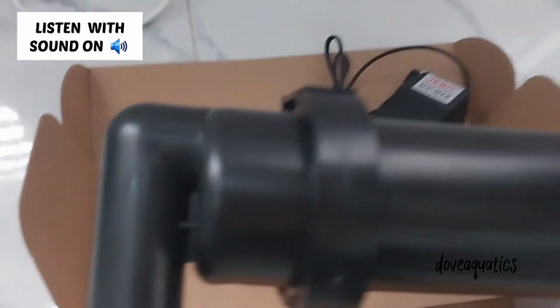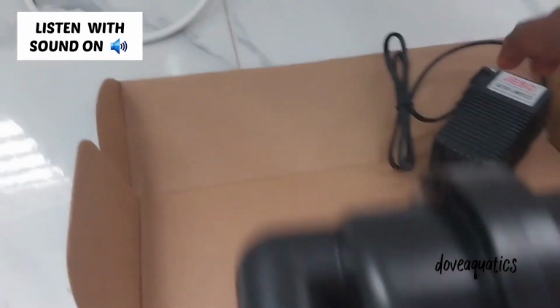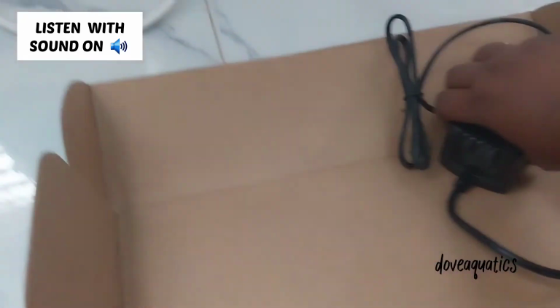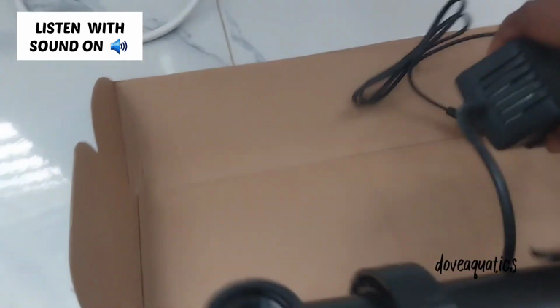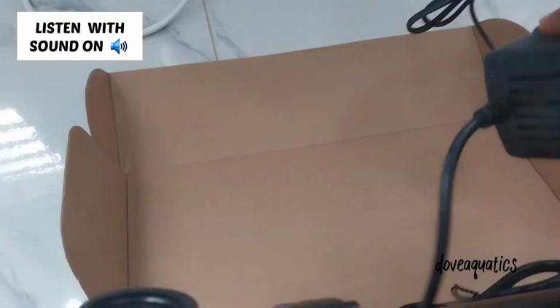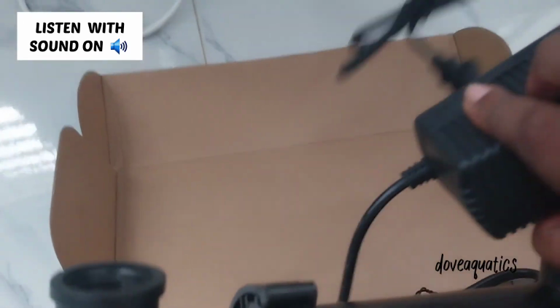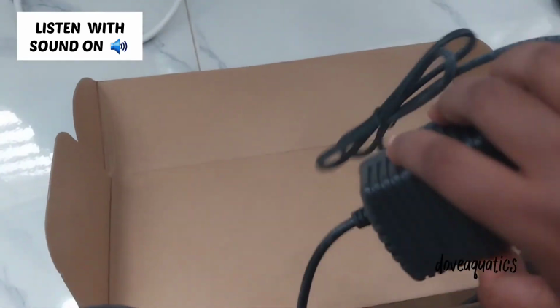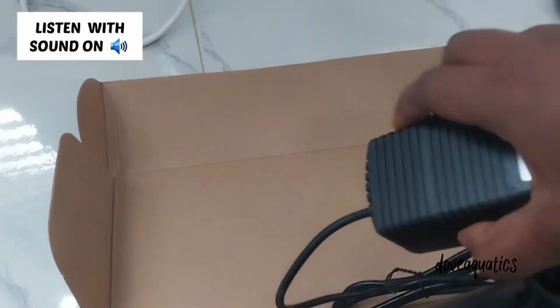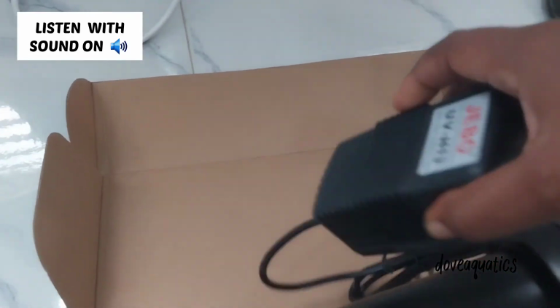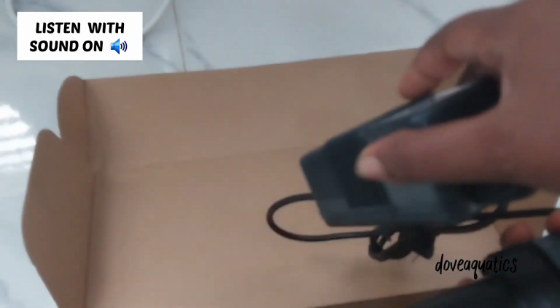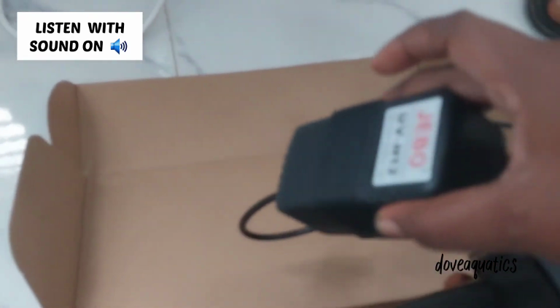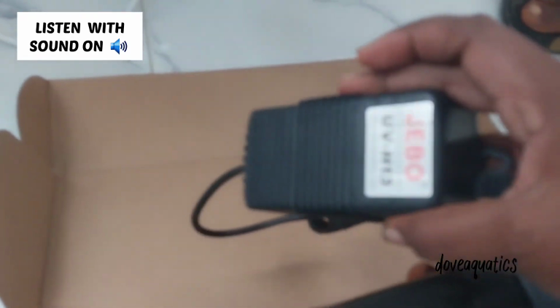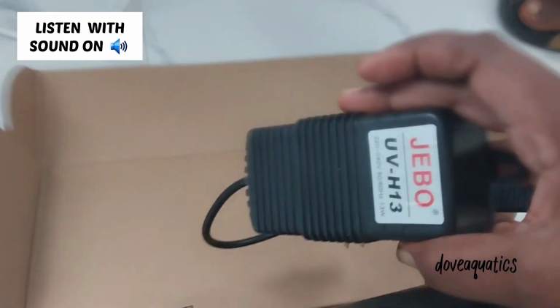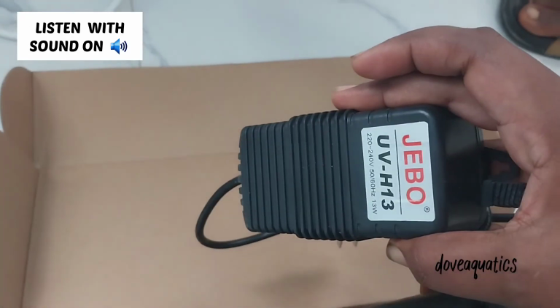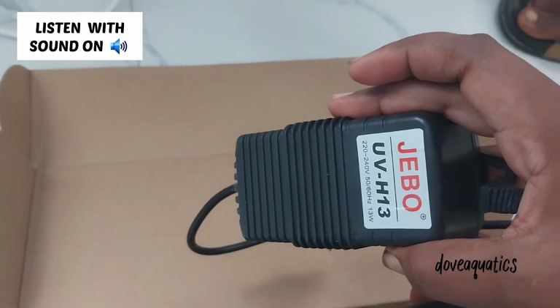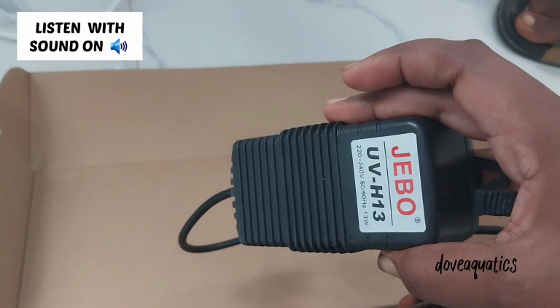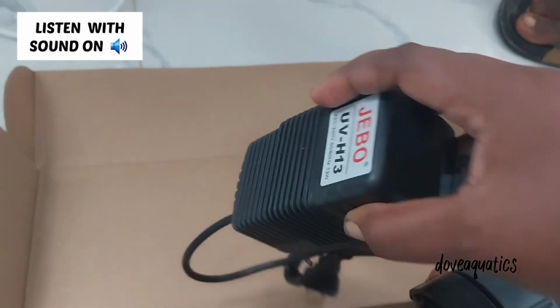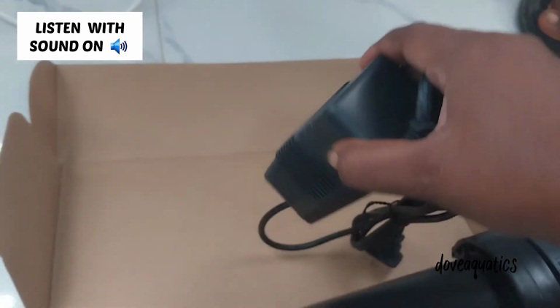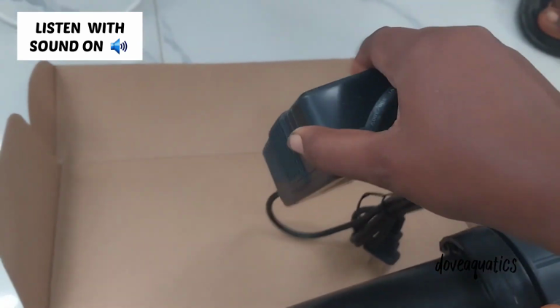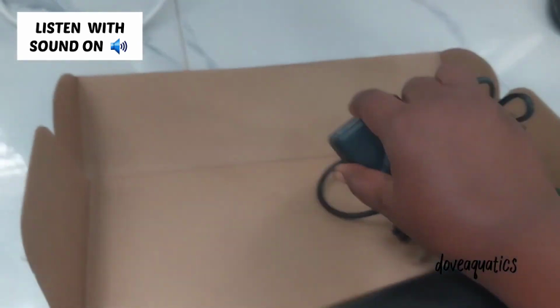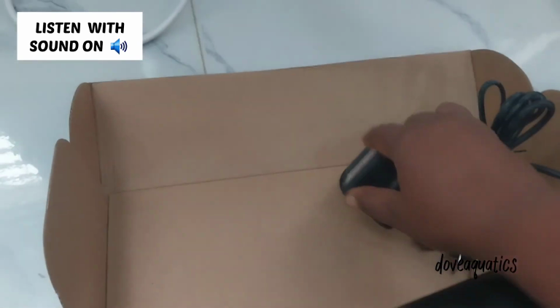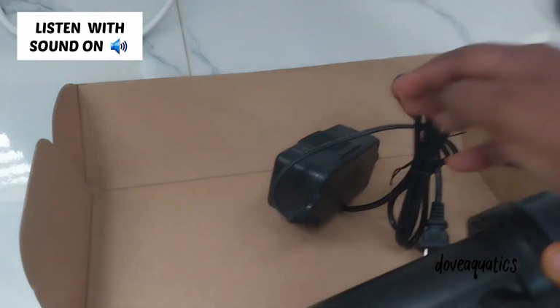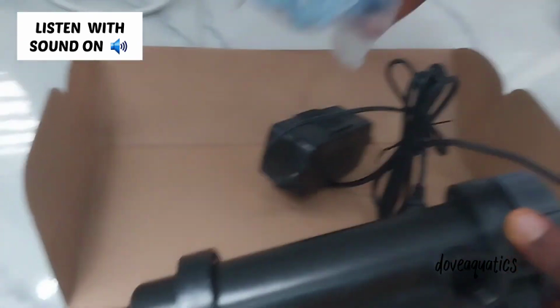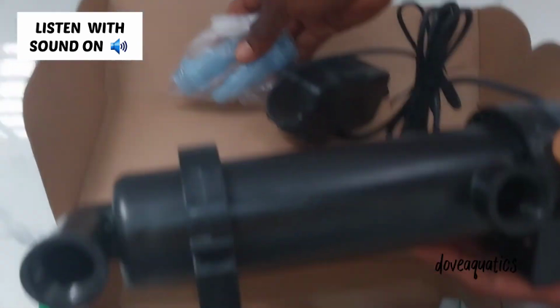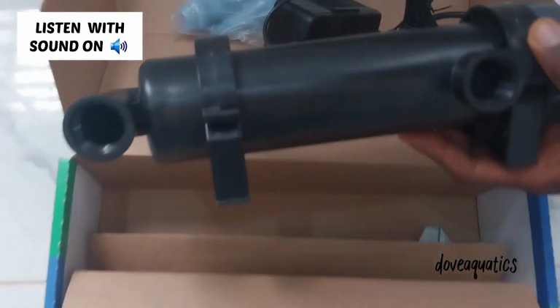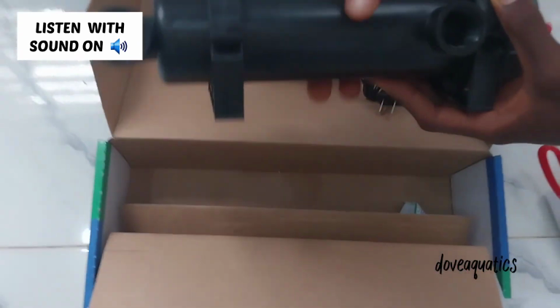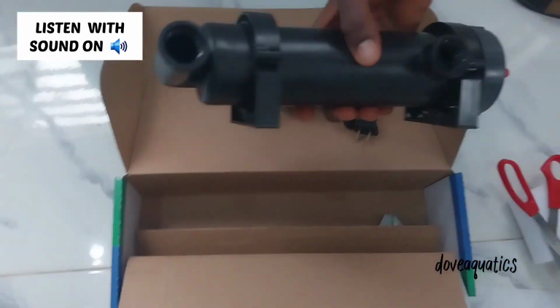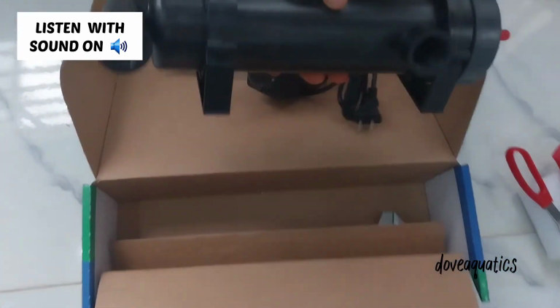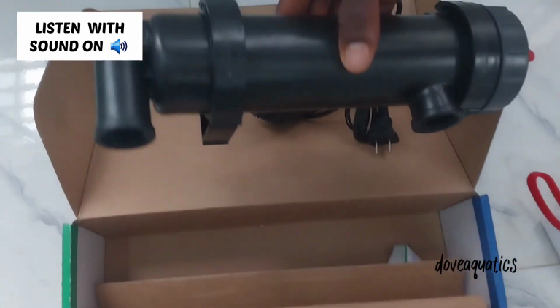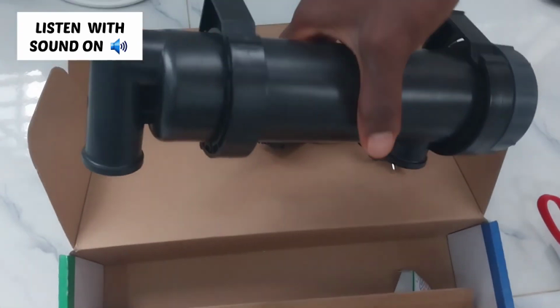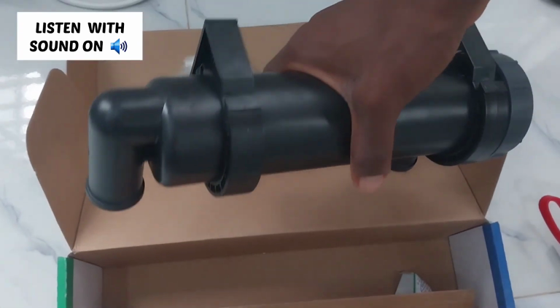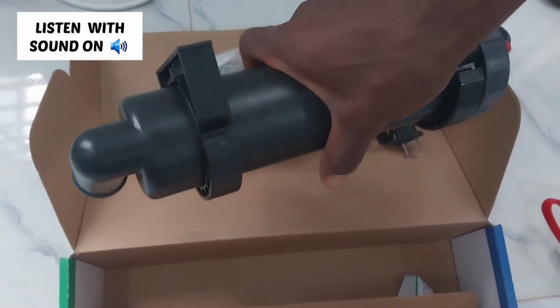Water goes in, it's treated with the UV light, and then comes out. That's the adapter there for the accessory. So that's how it looks and that's how it's used.